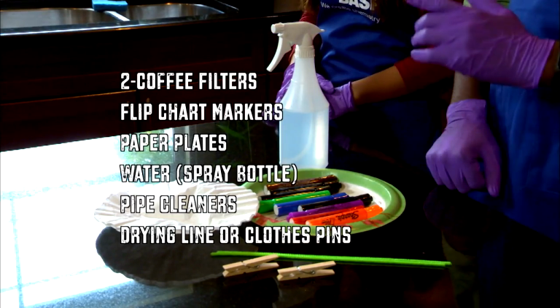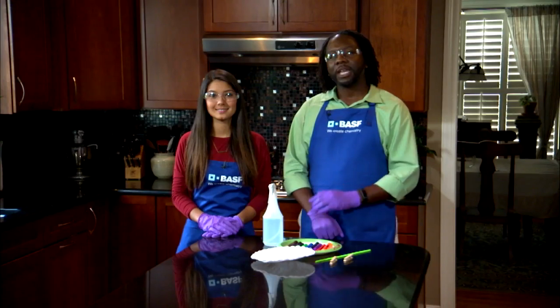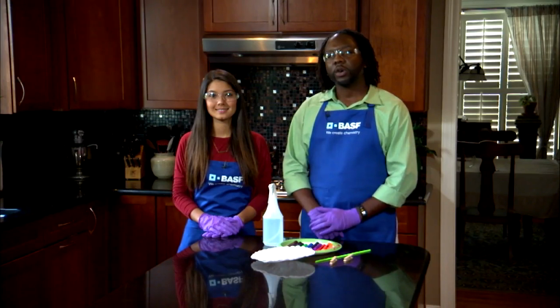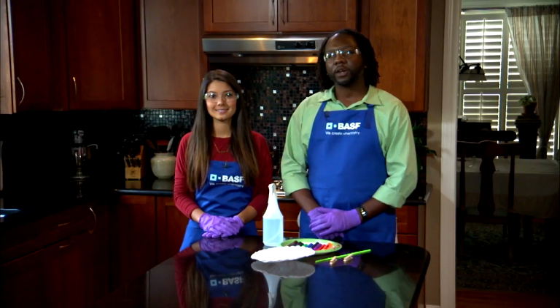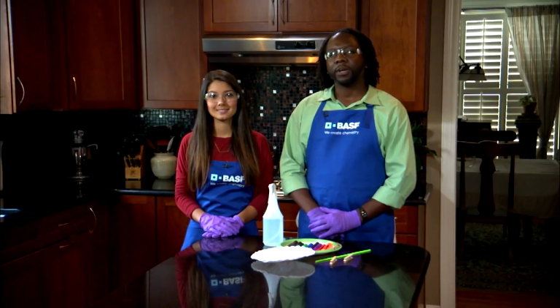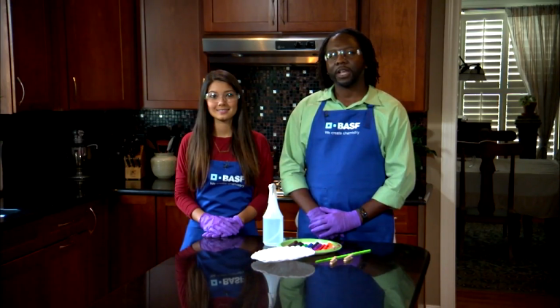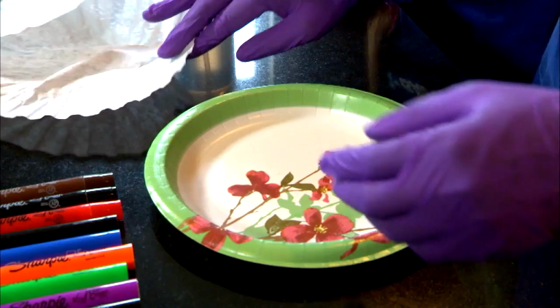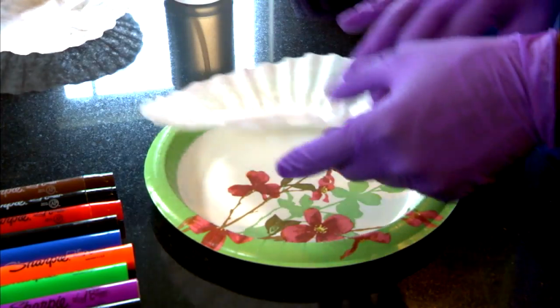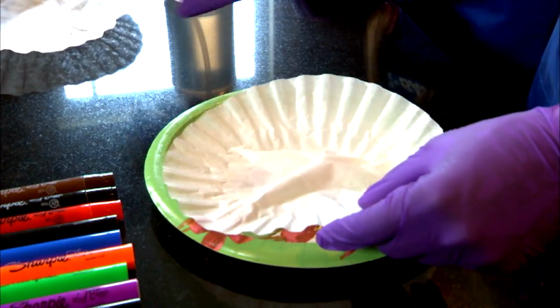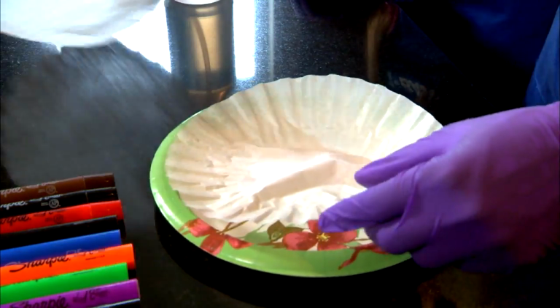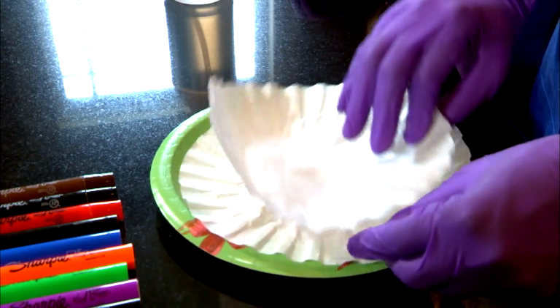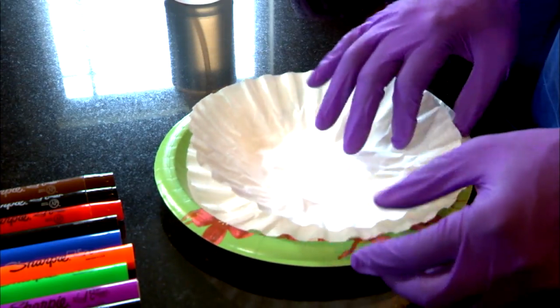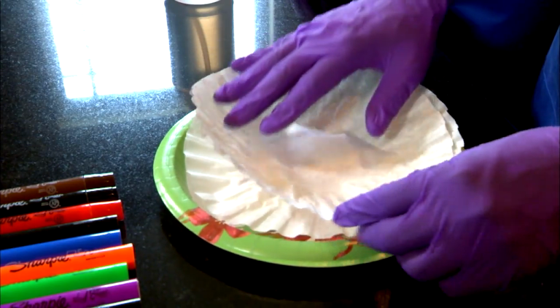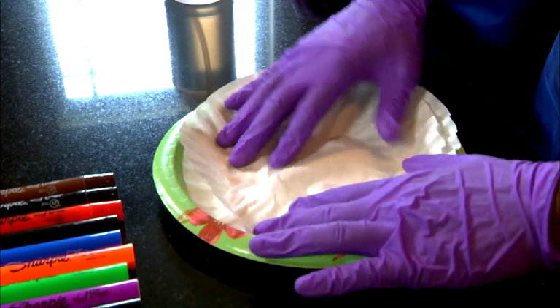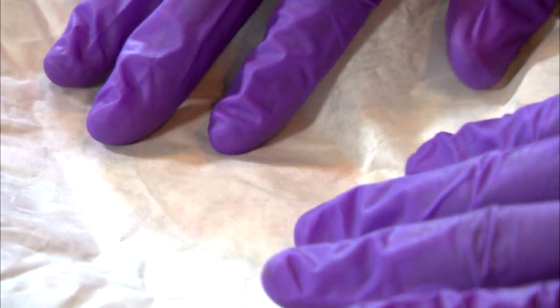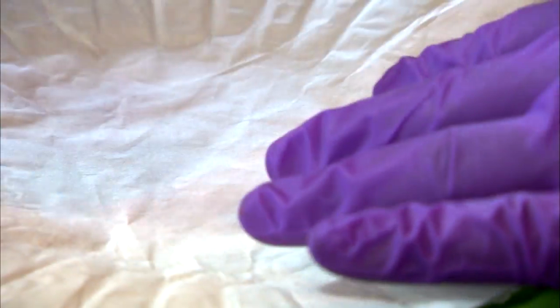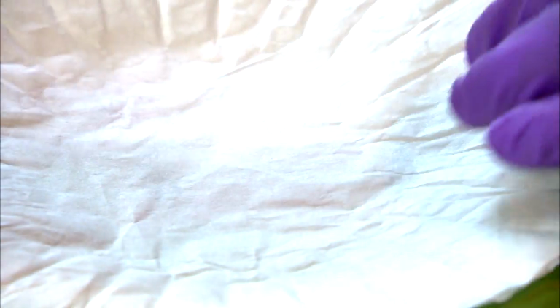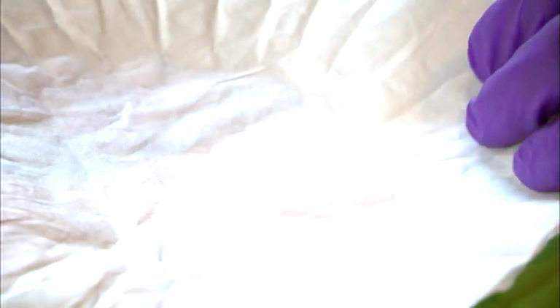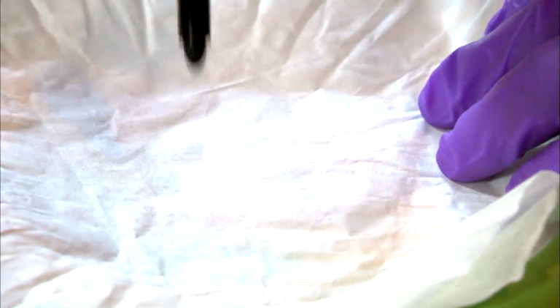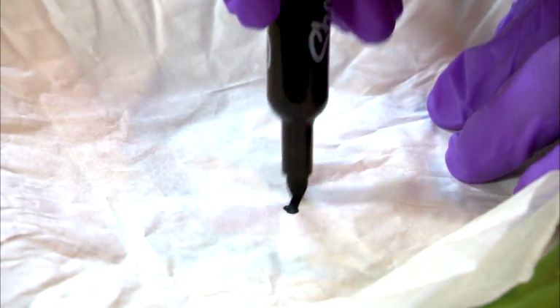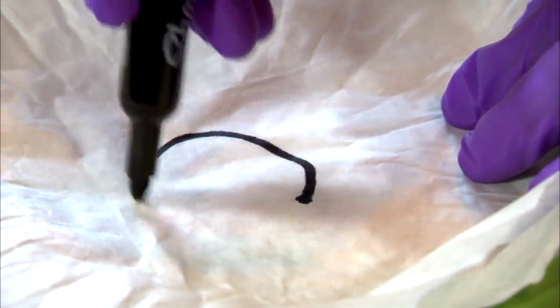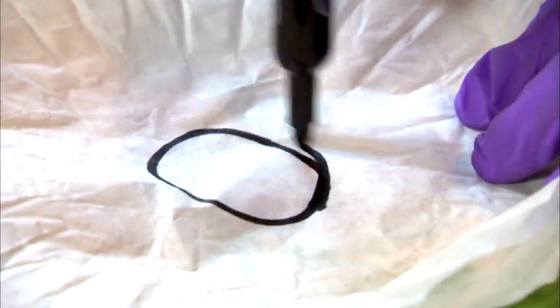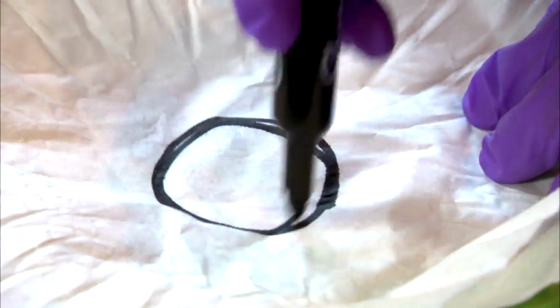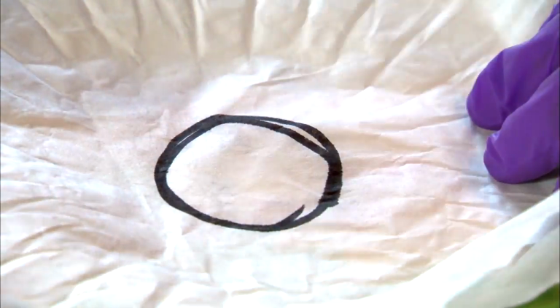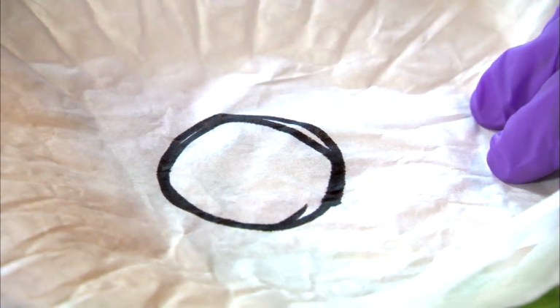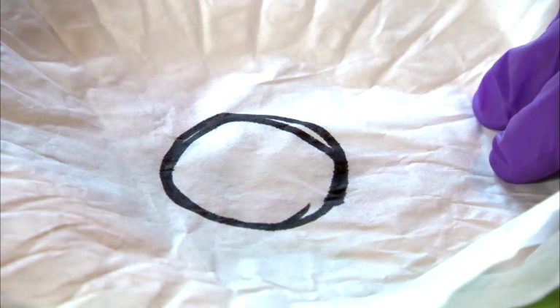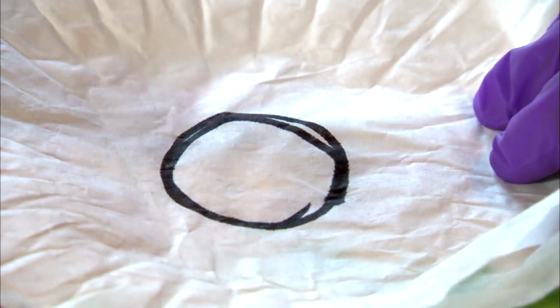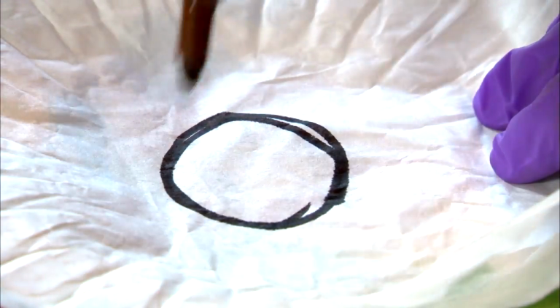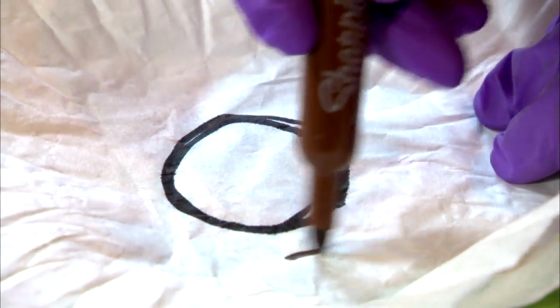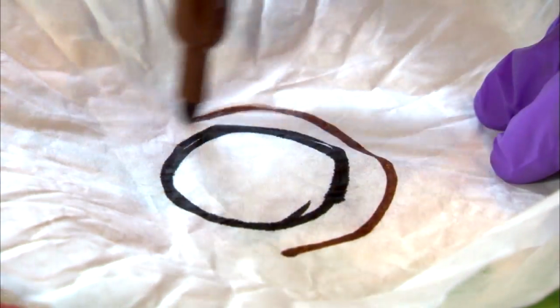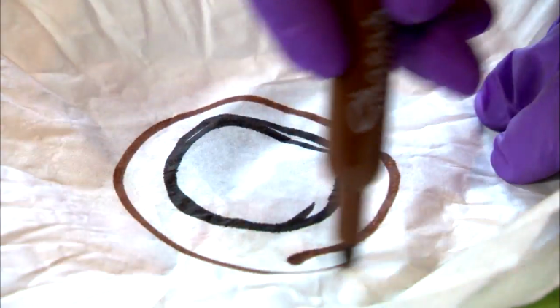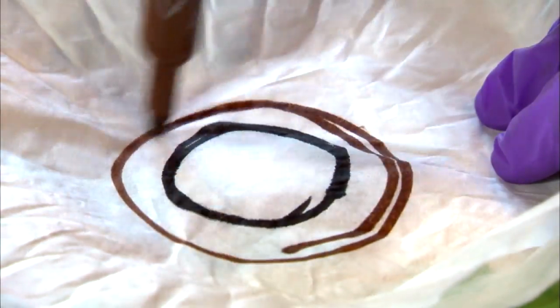To make your chromatography butterfly, stack two coffee filters on a paper plate. Draw on the top filter with the markers, leaving plenty of white space. Black and brown work best.